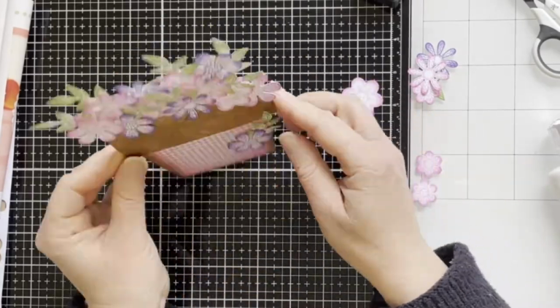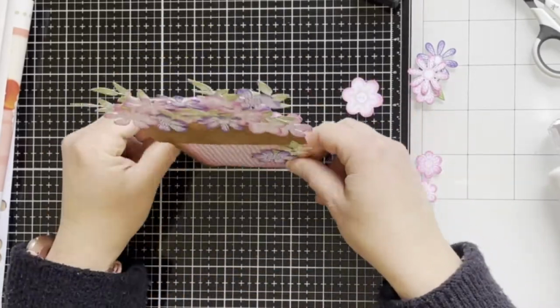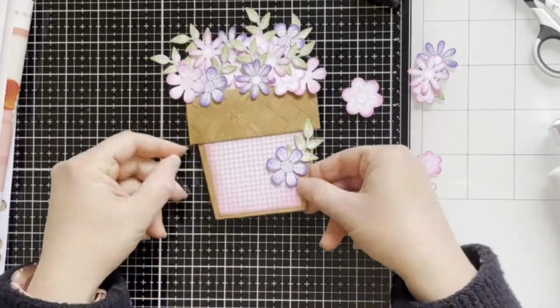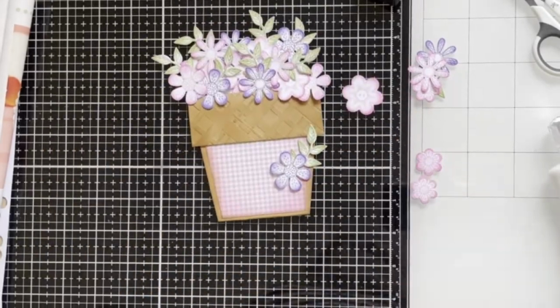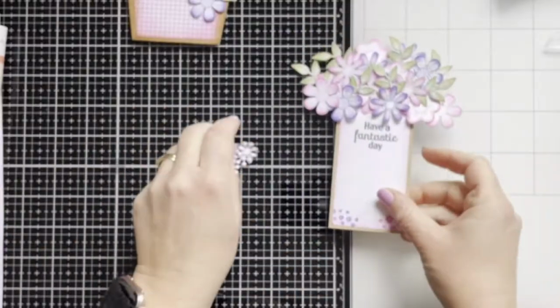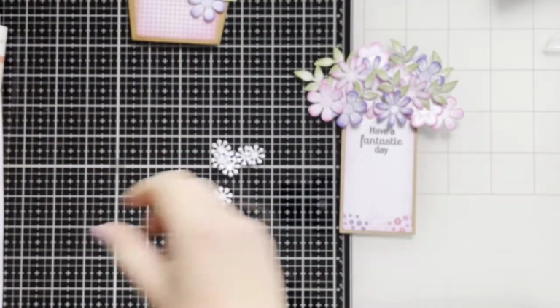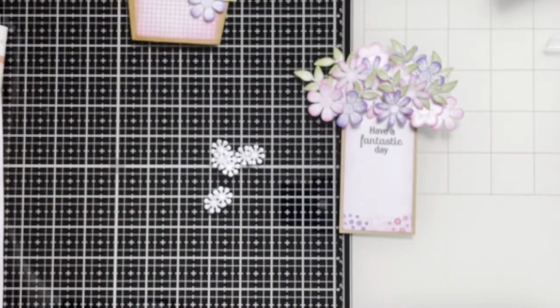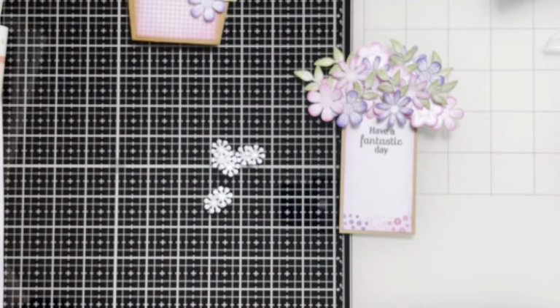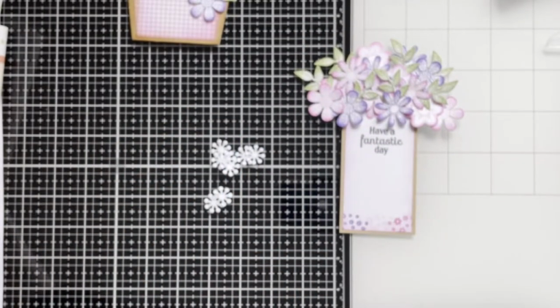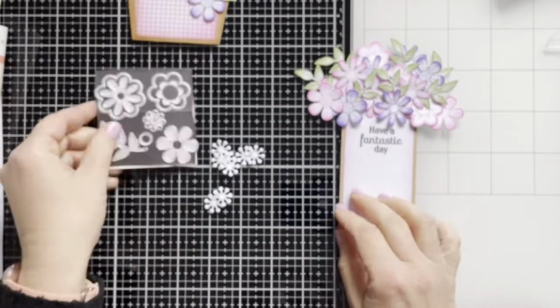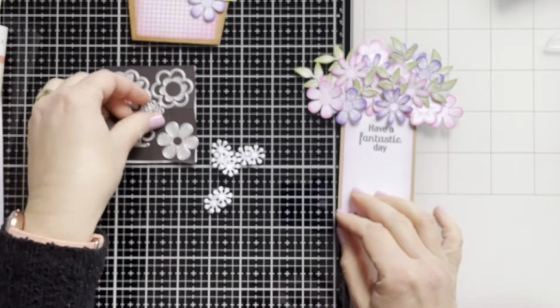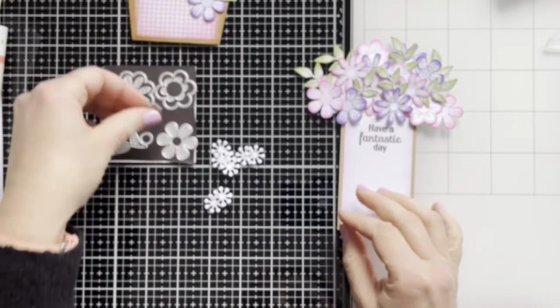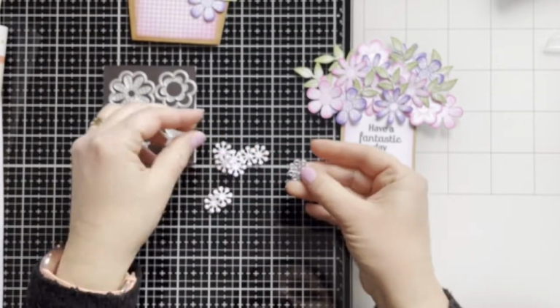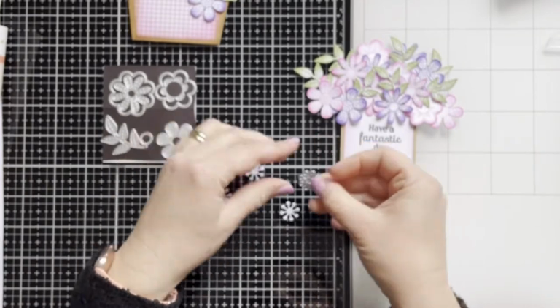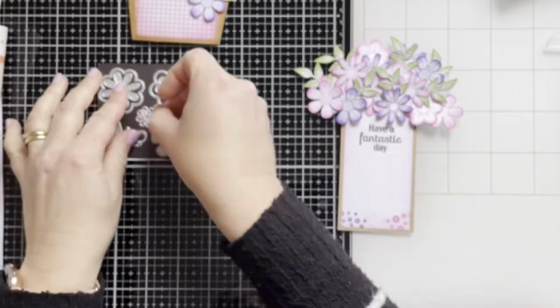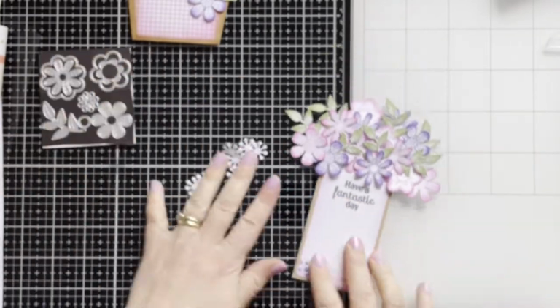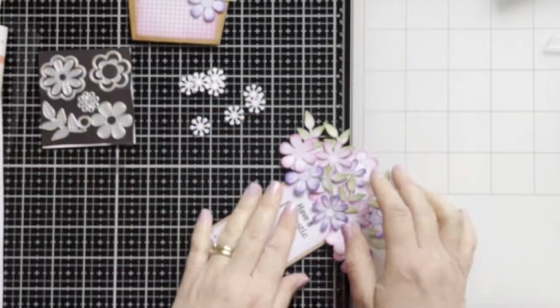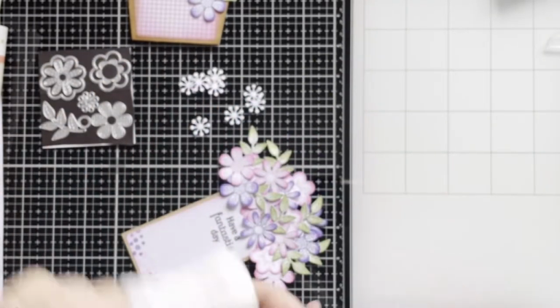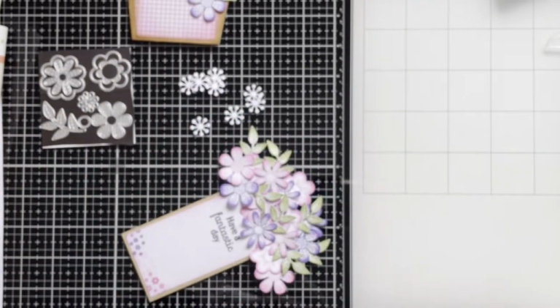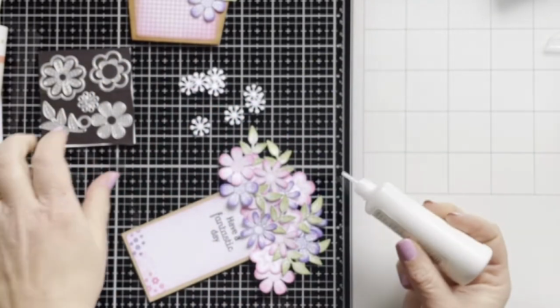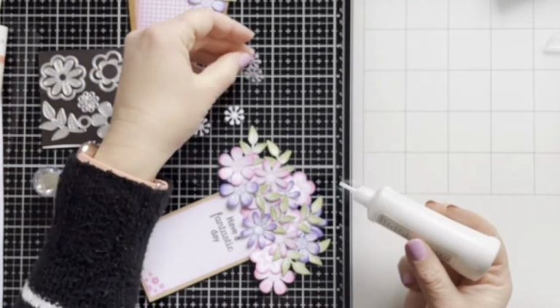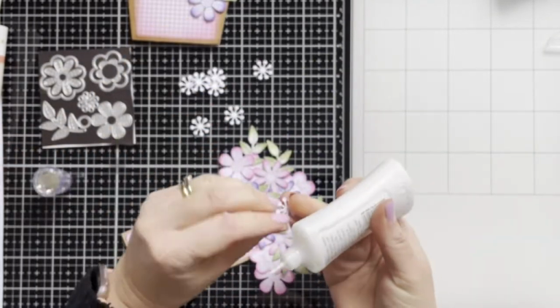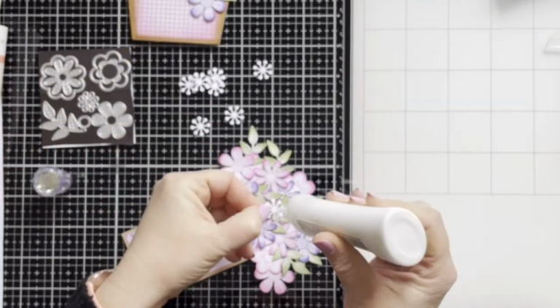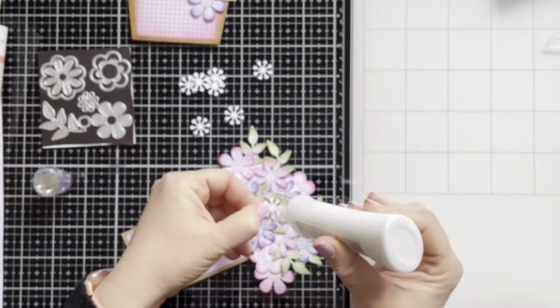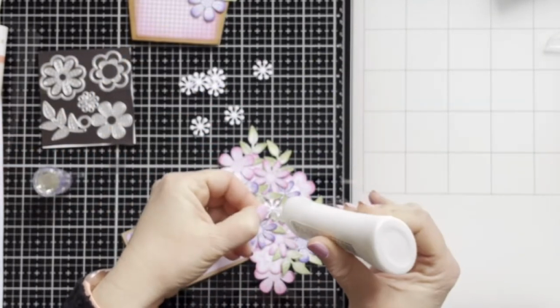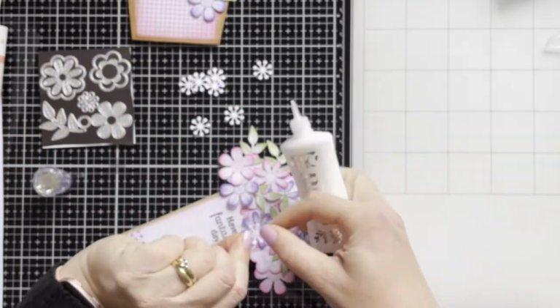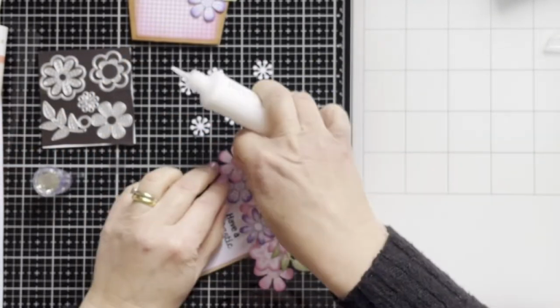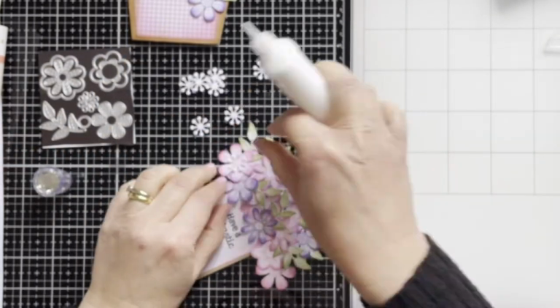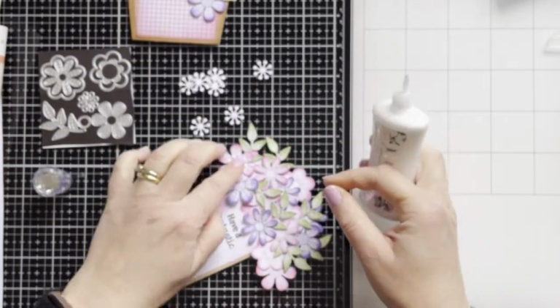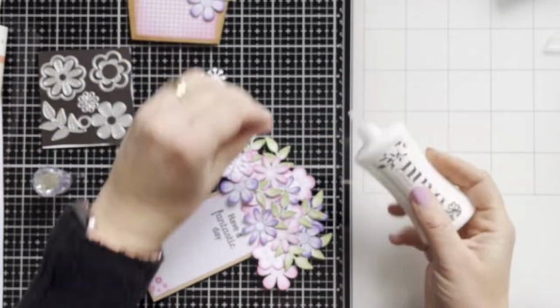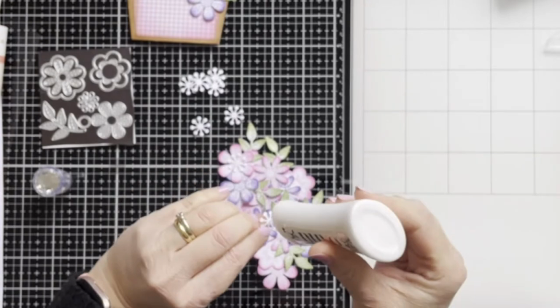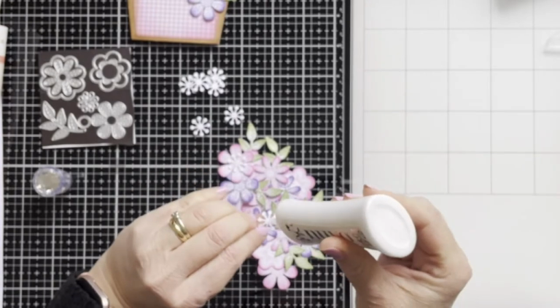Here I've decided to add little stamens and adhering them to some of the flowers, adding some beautiful flowers.